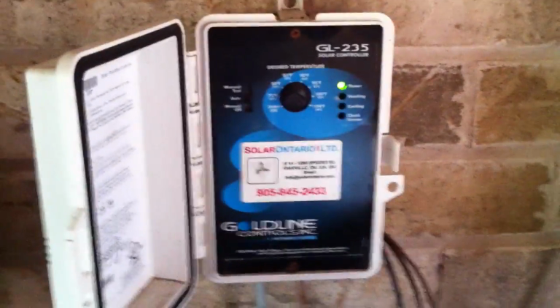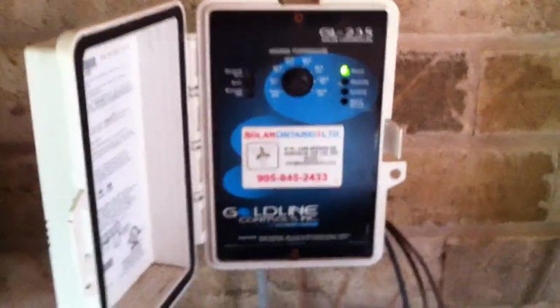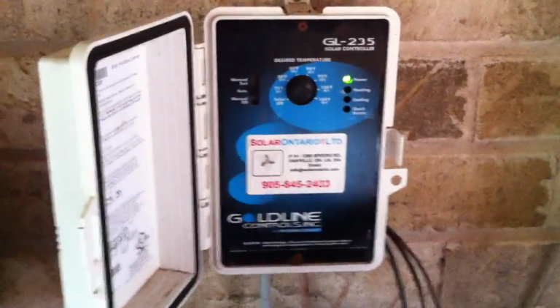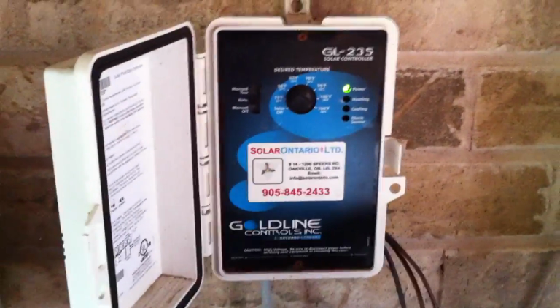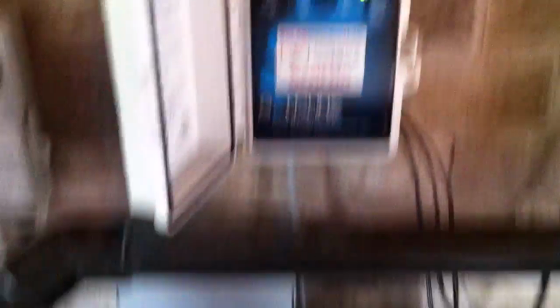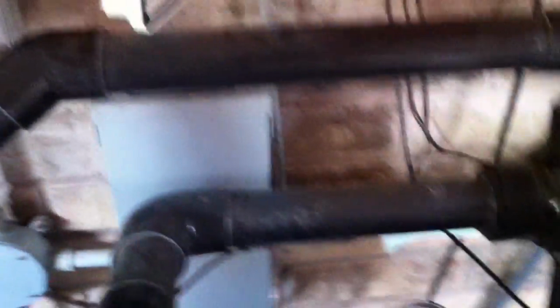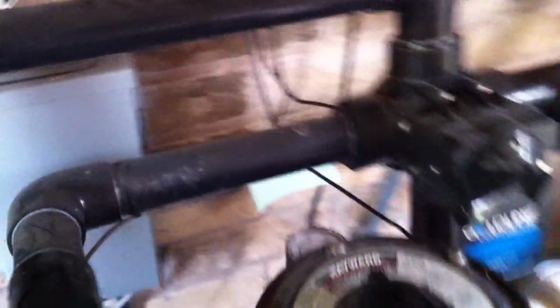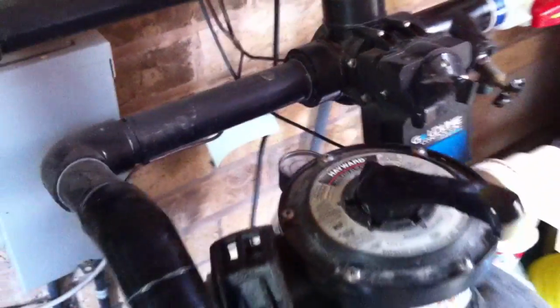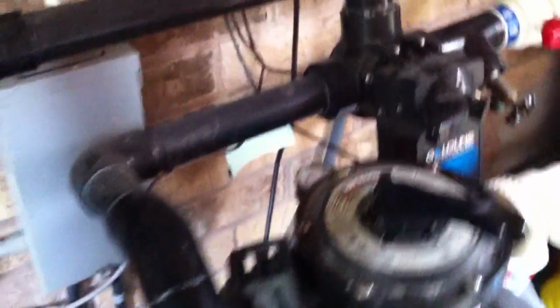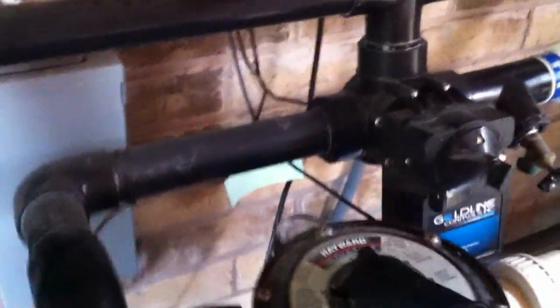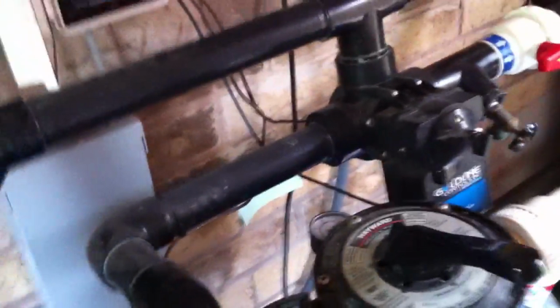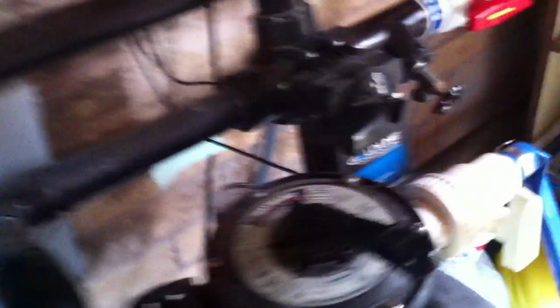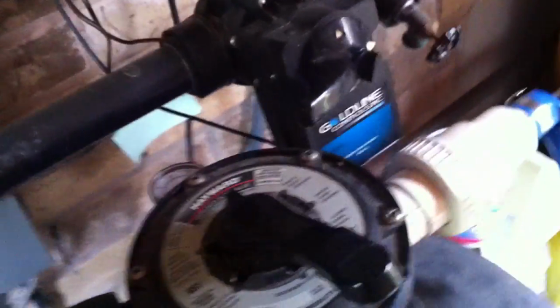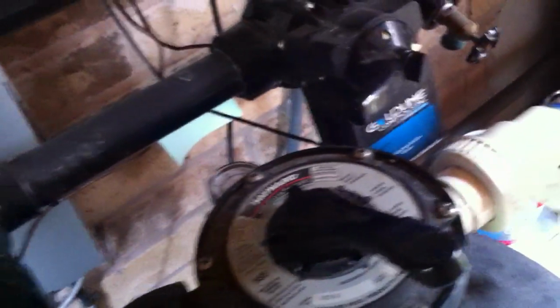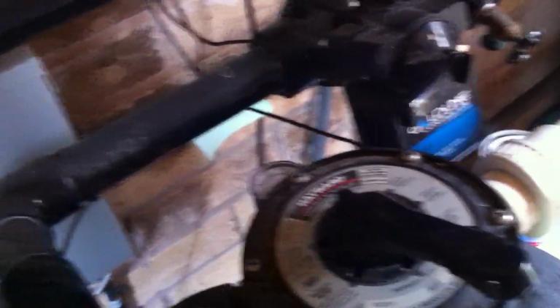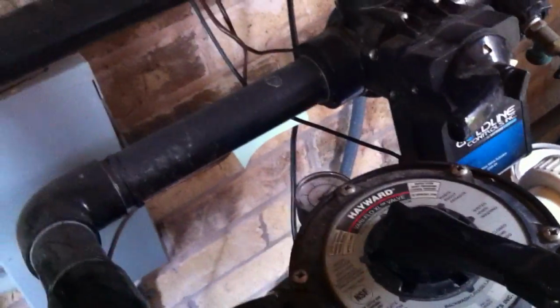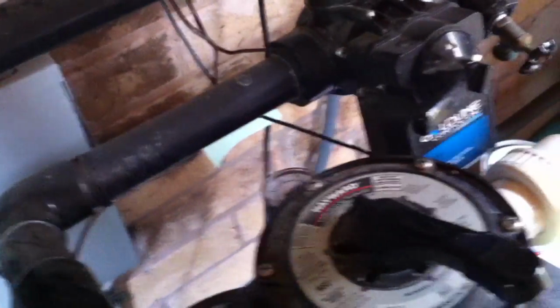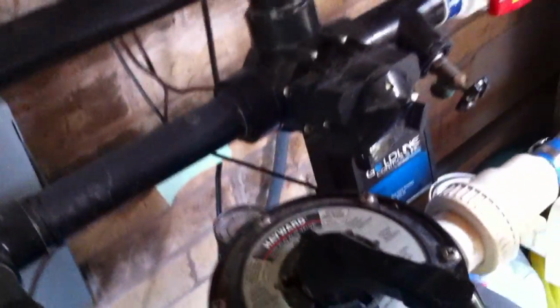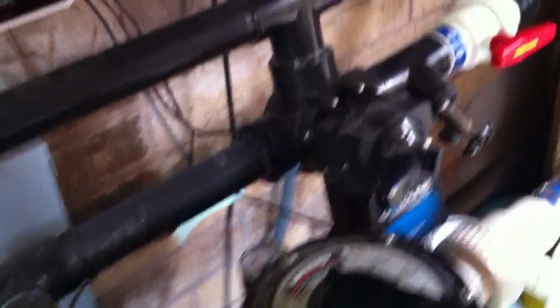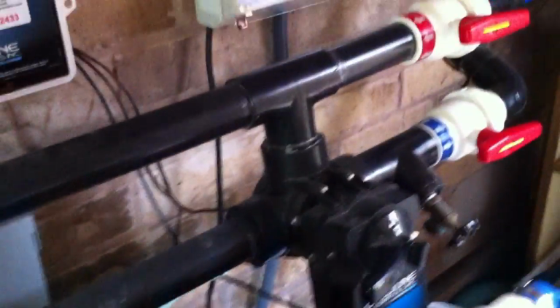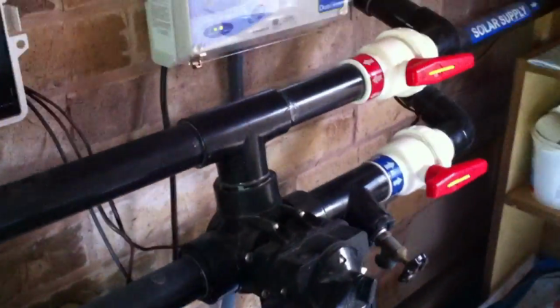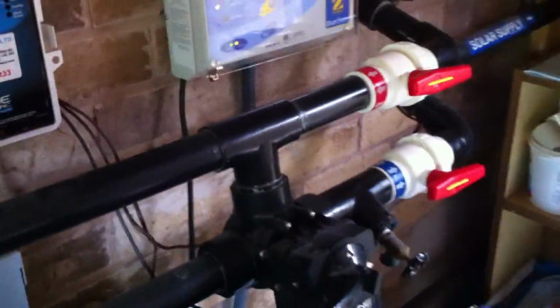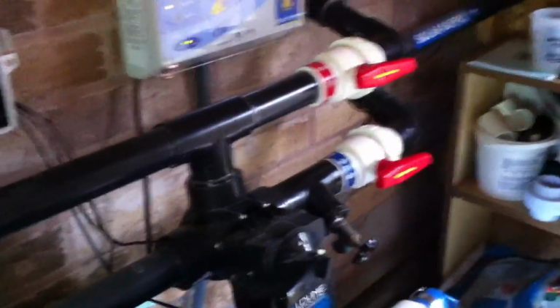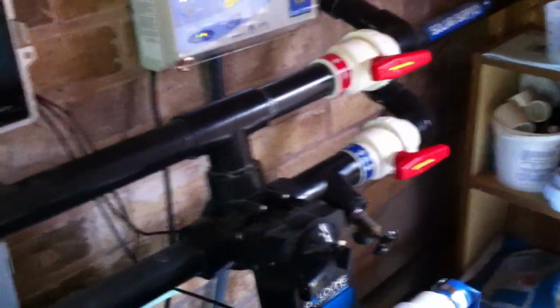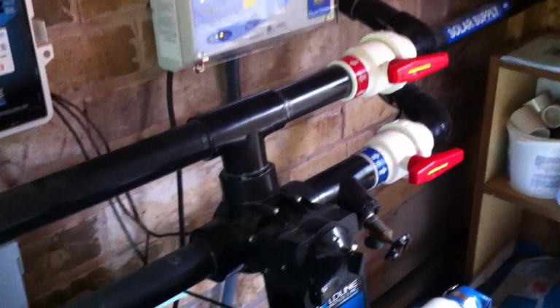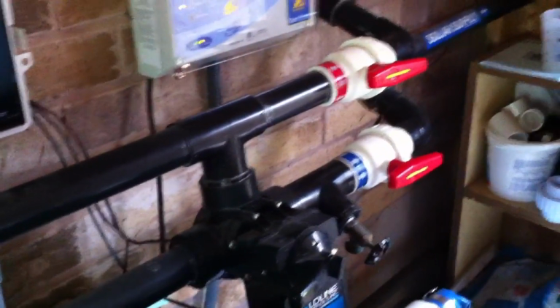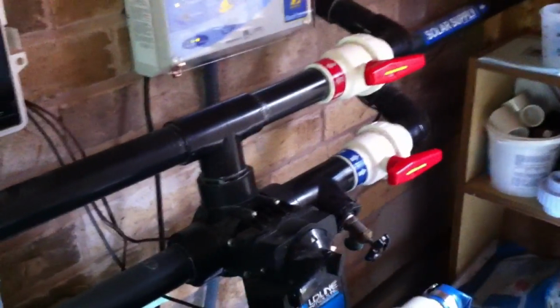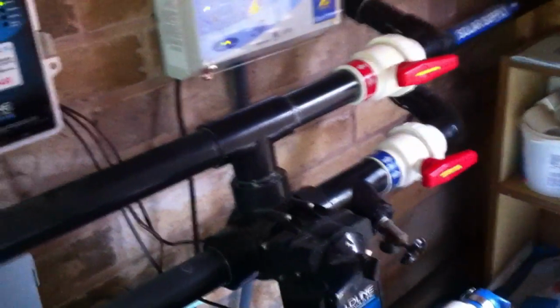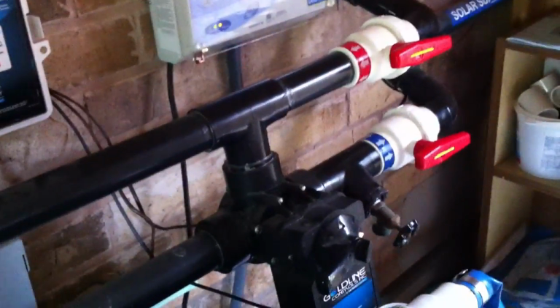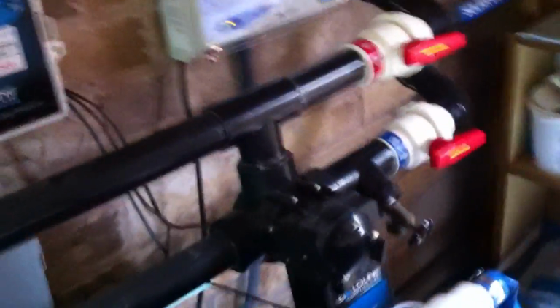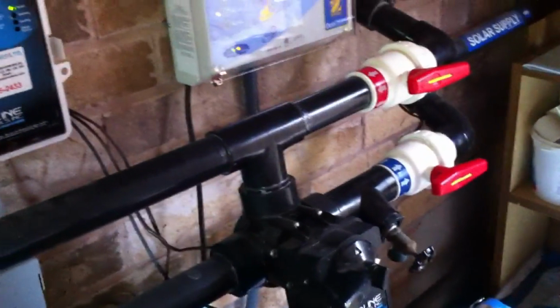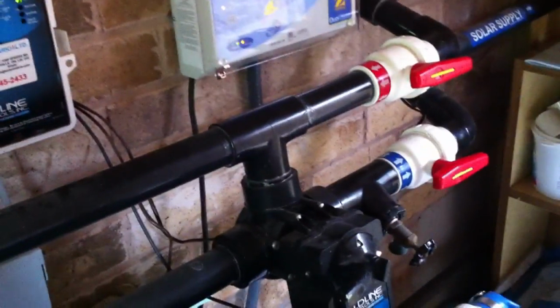You can have it auto-detect water temperature and then turn on any time that there's a call for heat. It's a pretty nice setup, and definitely something that a lot of people should think about. Free heat for your pool is nice — everybody wants that.